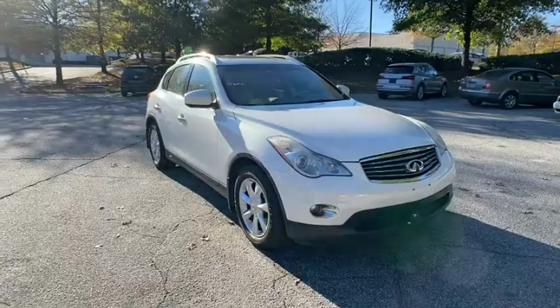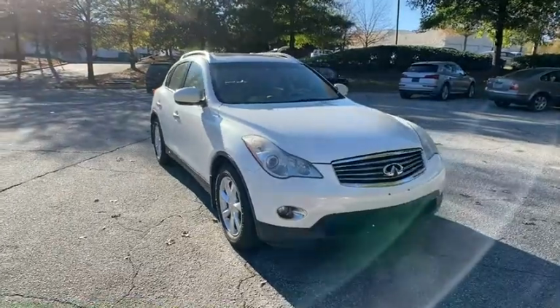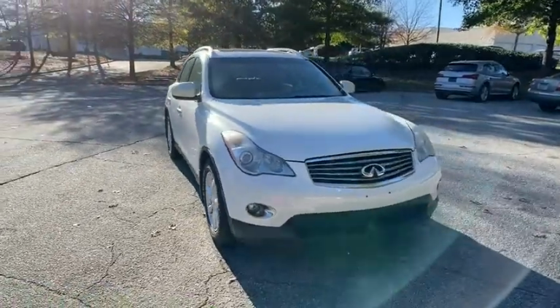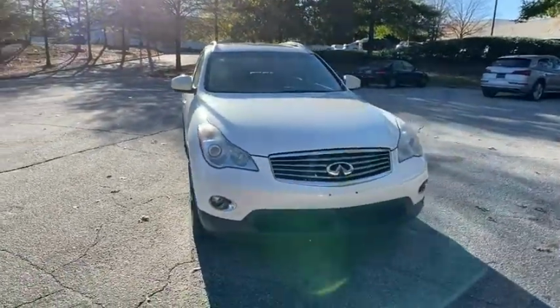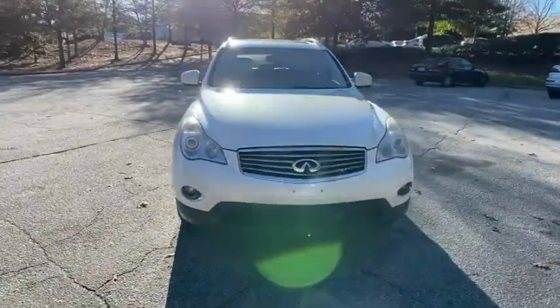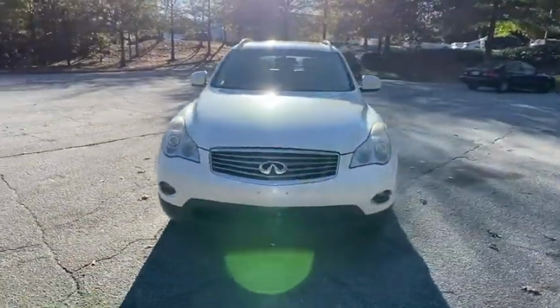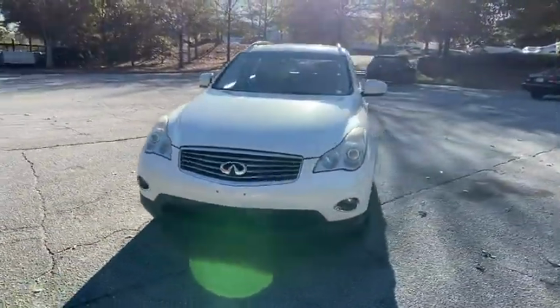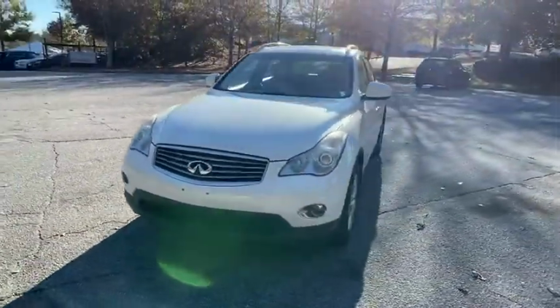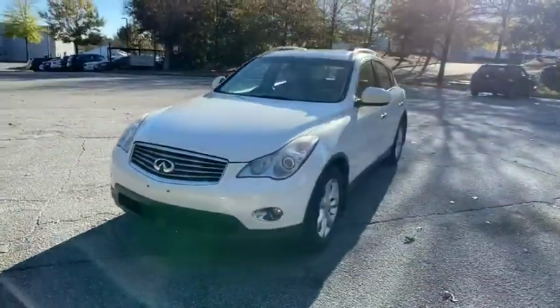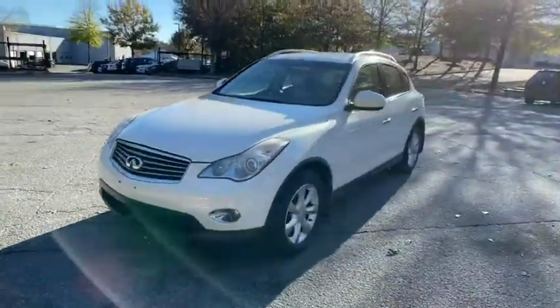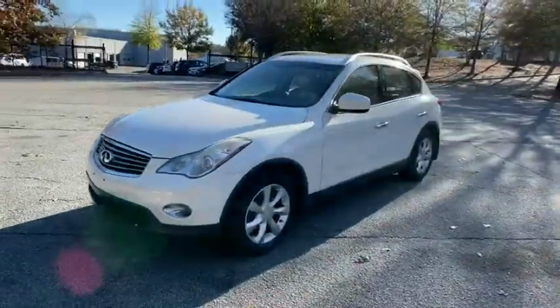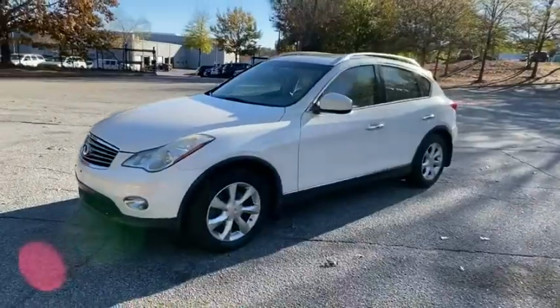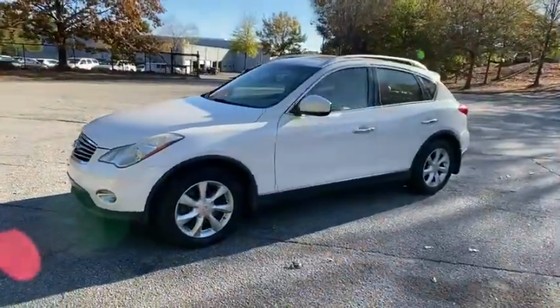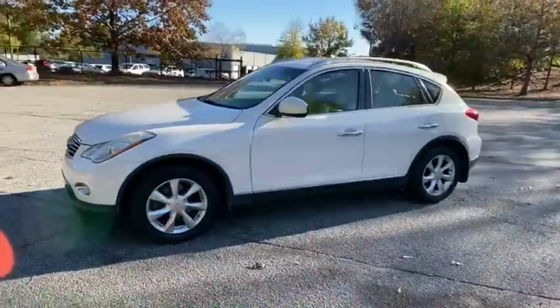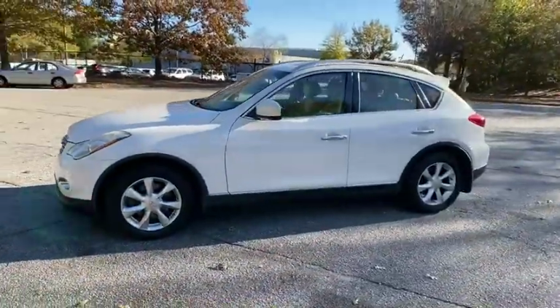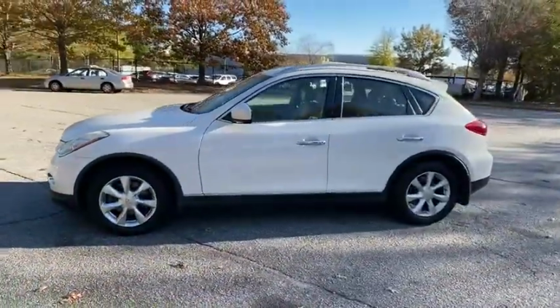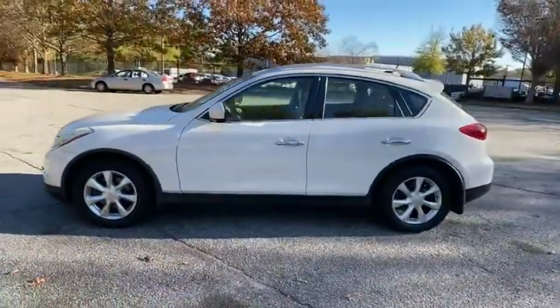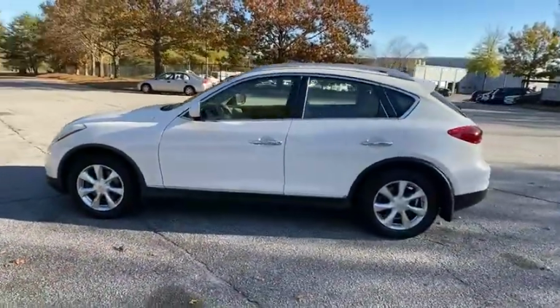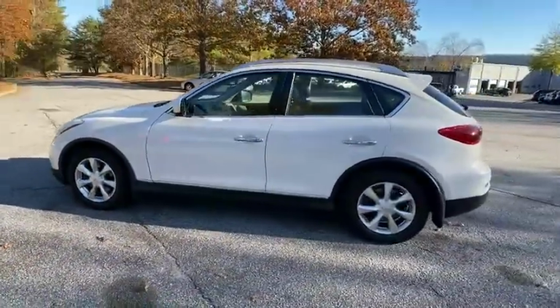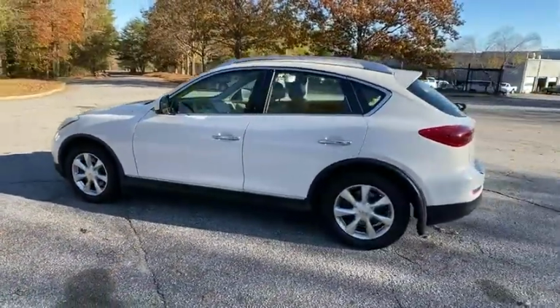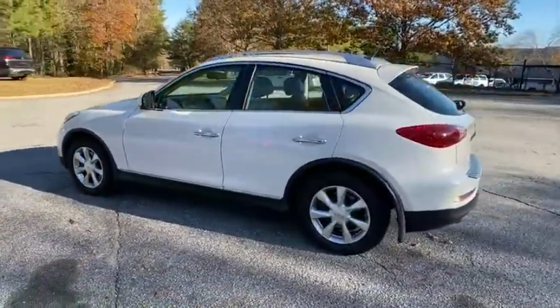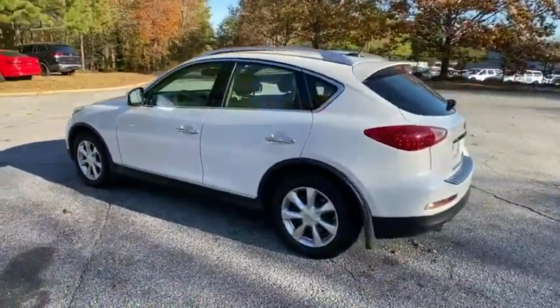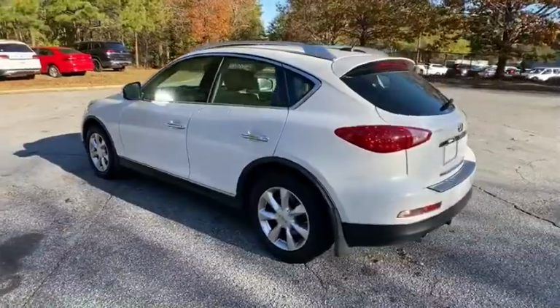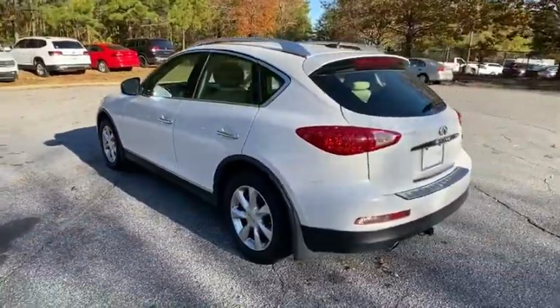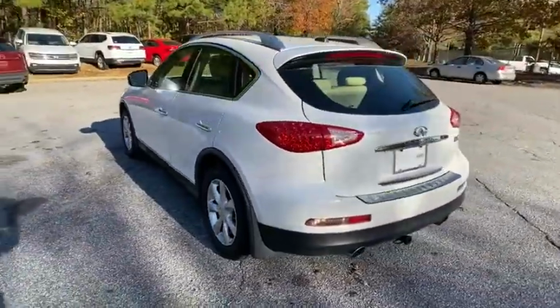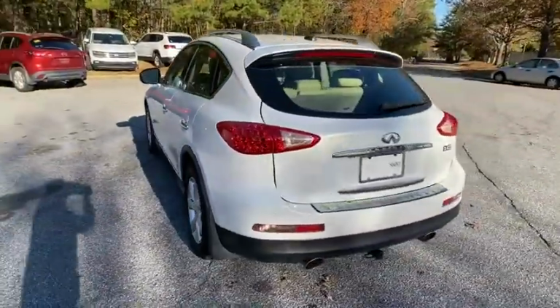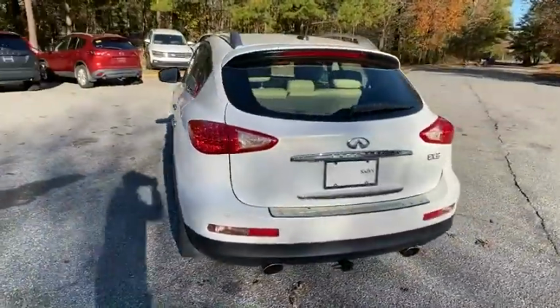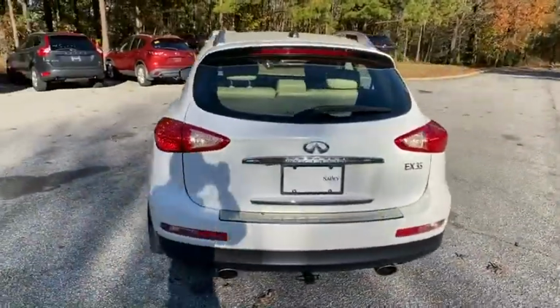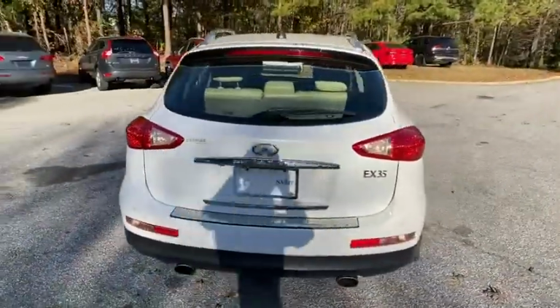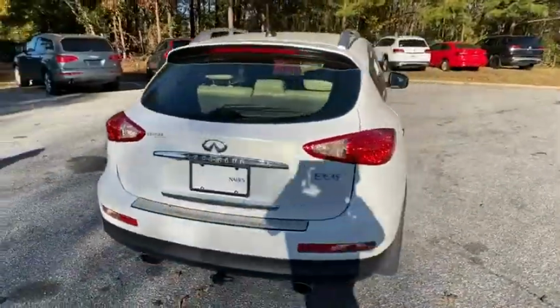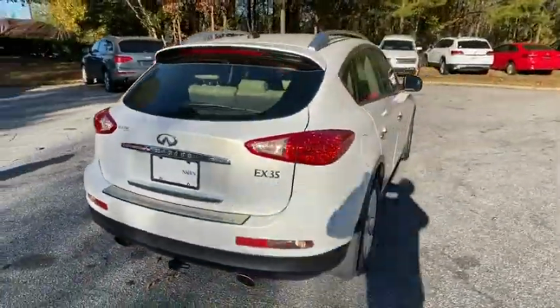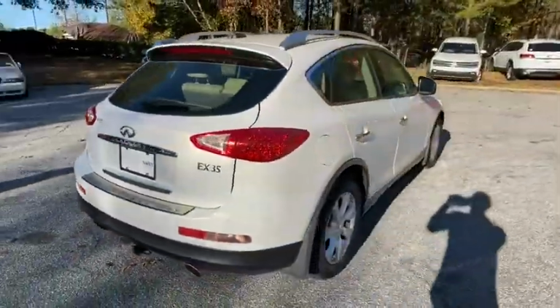Make a great choice today with the 2010 Infiniti EX35. The EX is Infiniti's offering in the growing market for small, upscale SUVs. Like the G, the EX has agile handling and a comfortable ride.